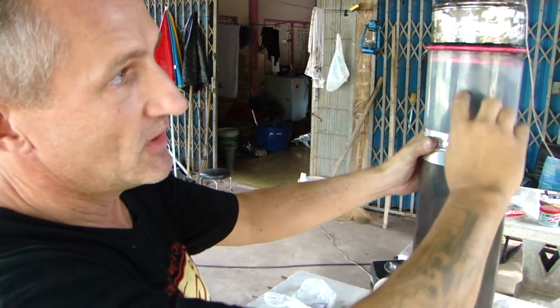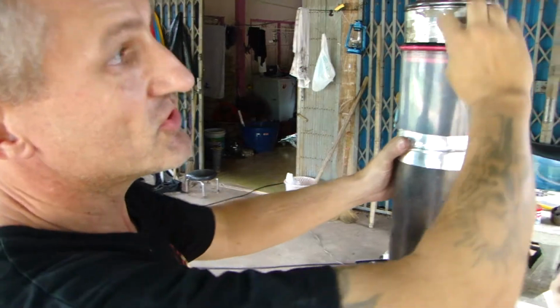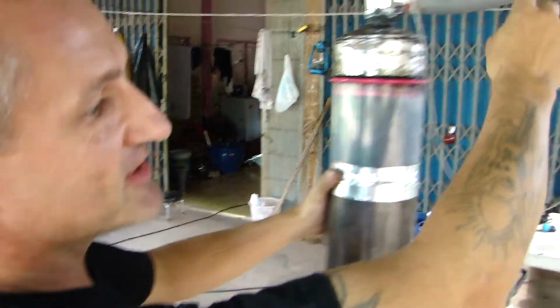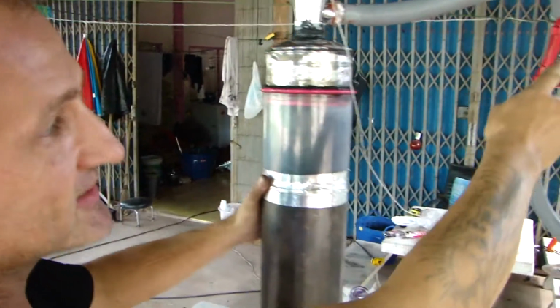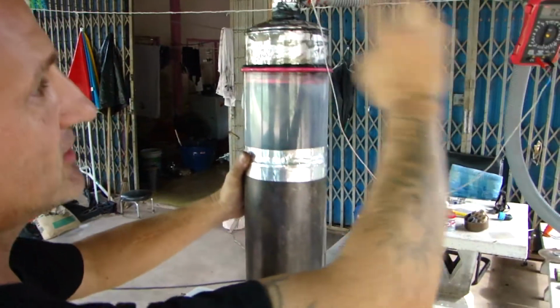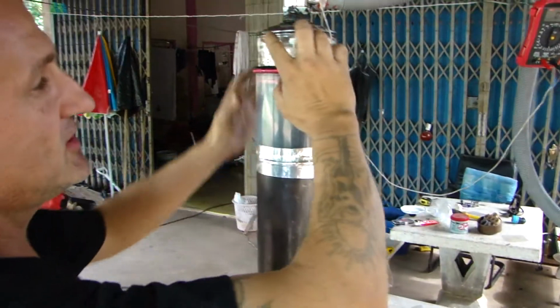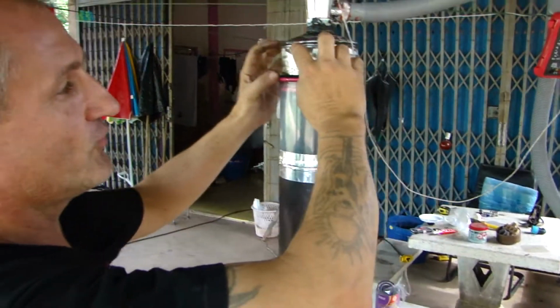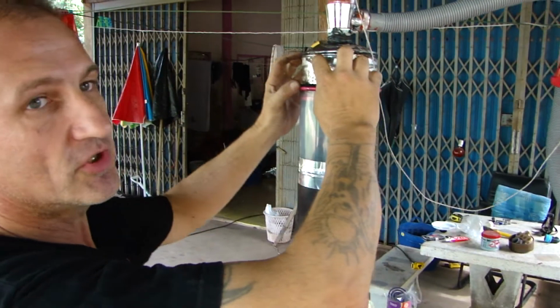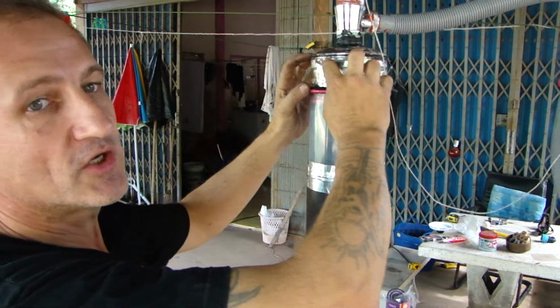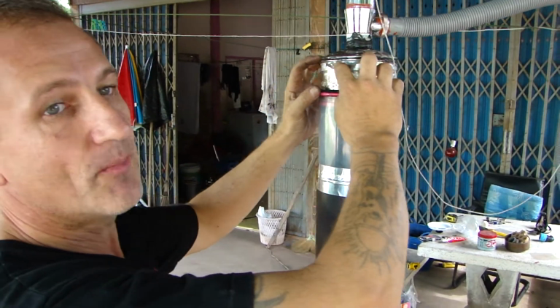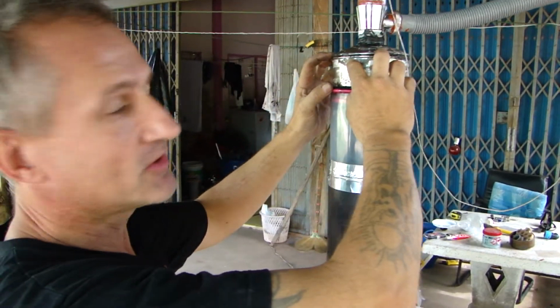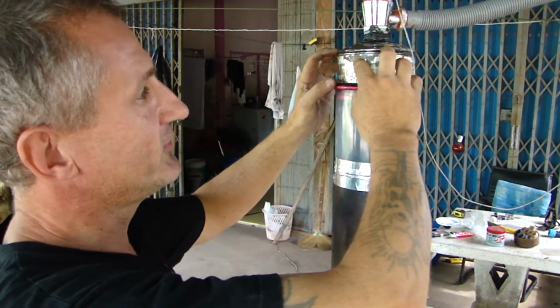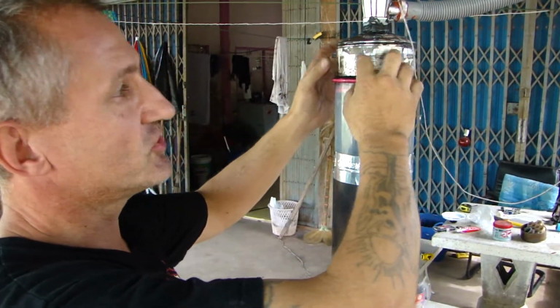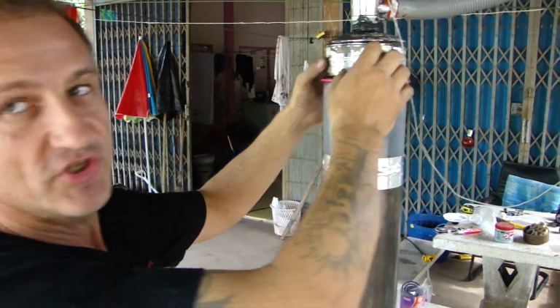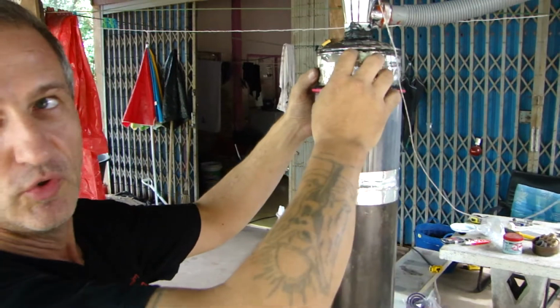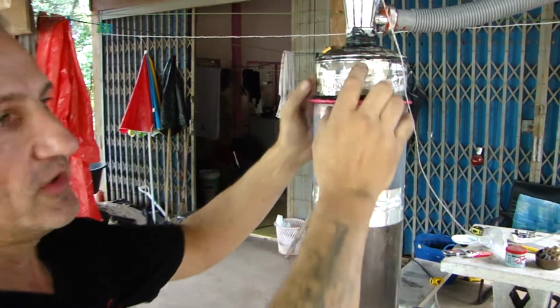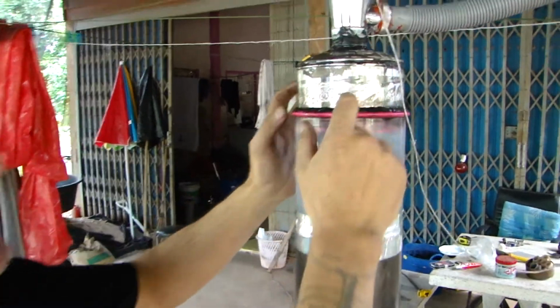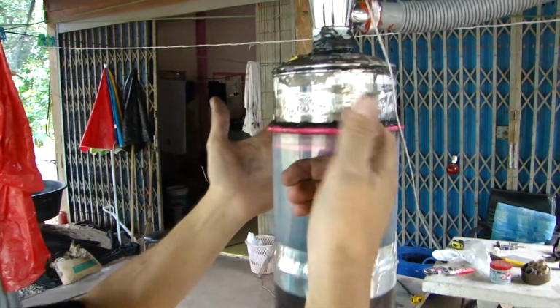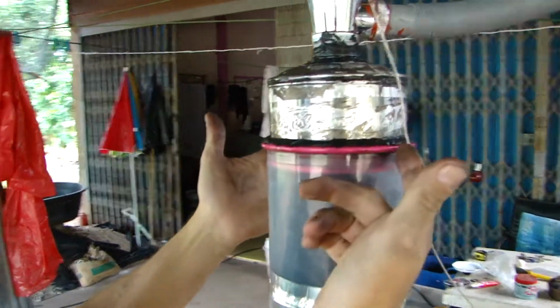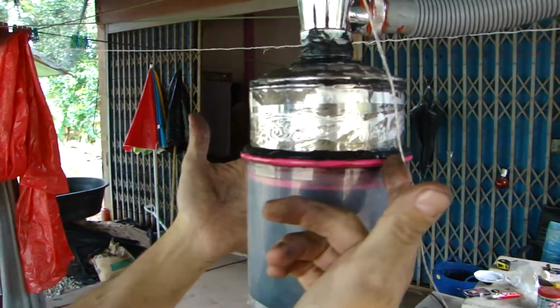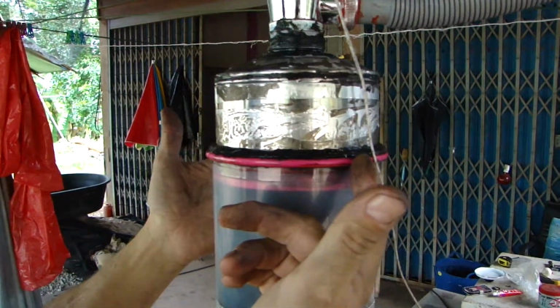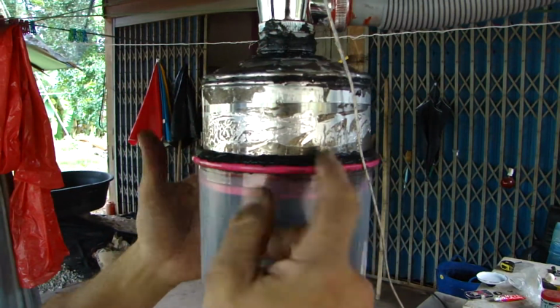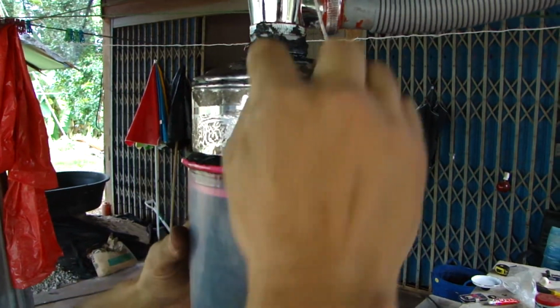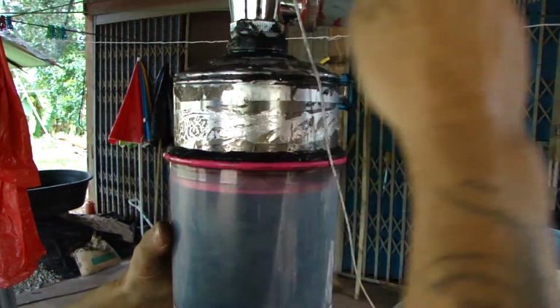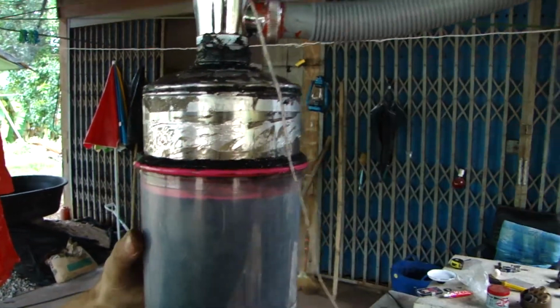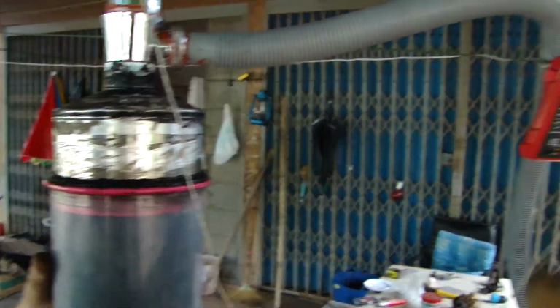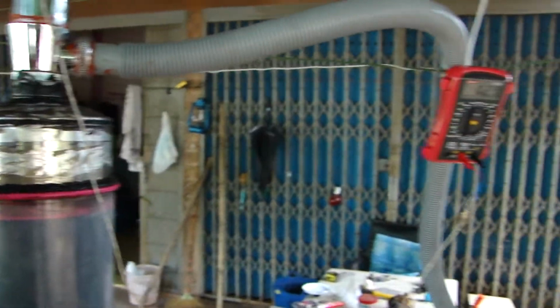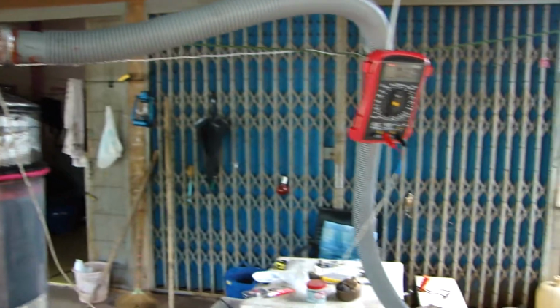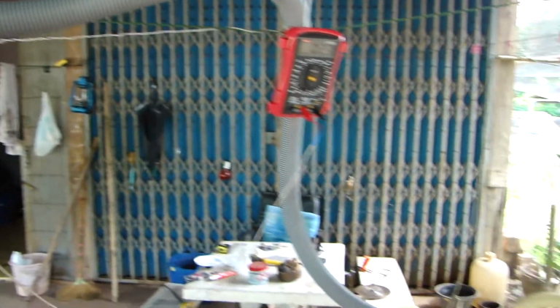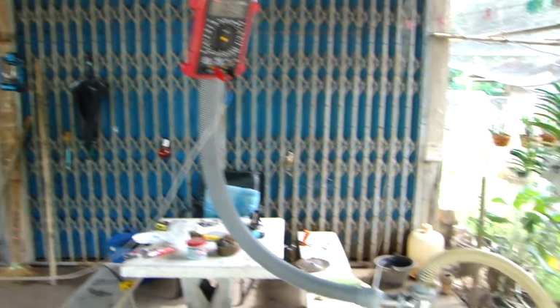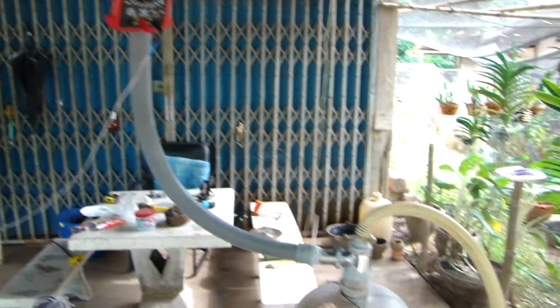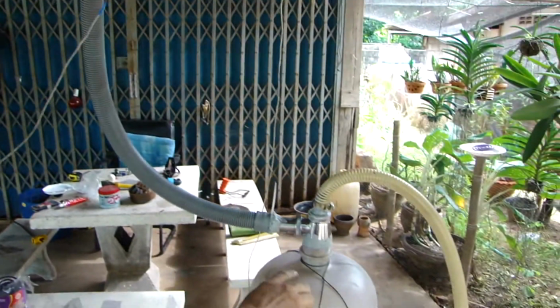The gas passes first through a large particle filter — it's just steel wool inside cans you can buy in any shop. Then the gas is transferred through this piping into the siphon.